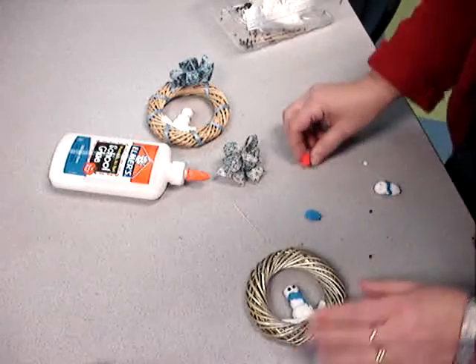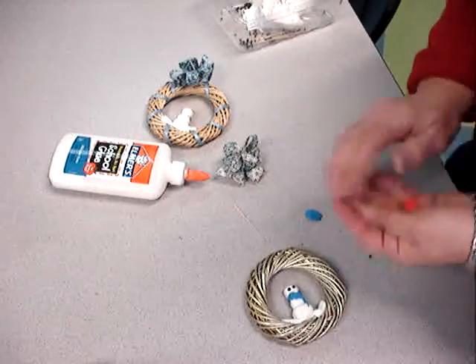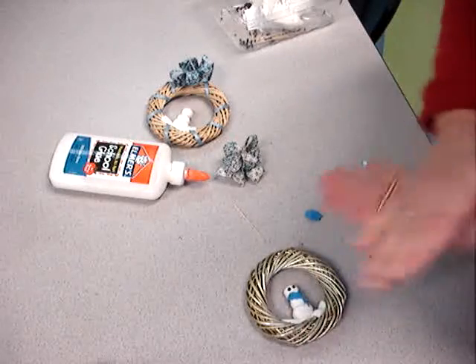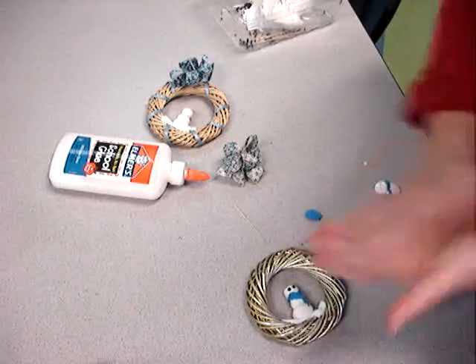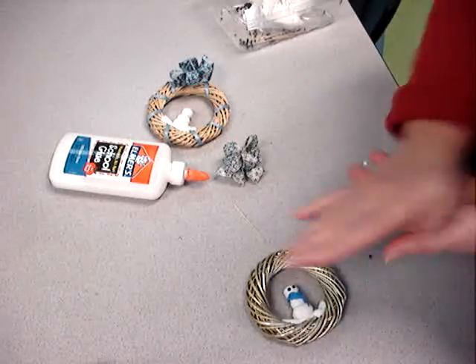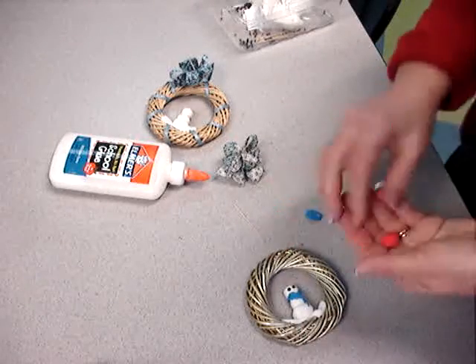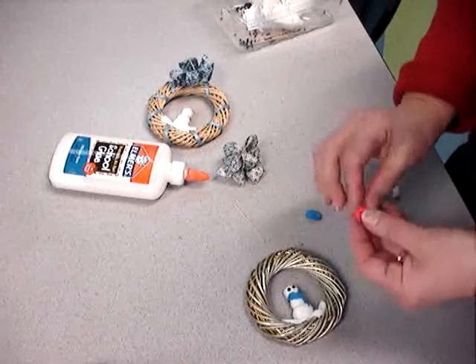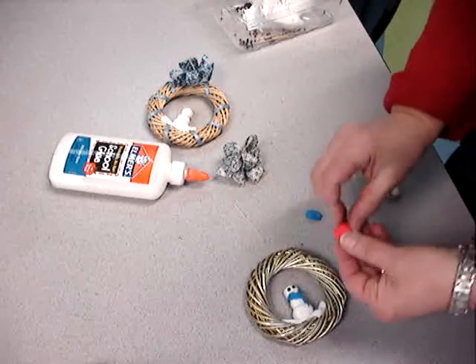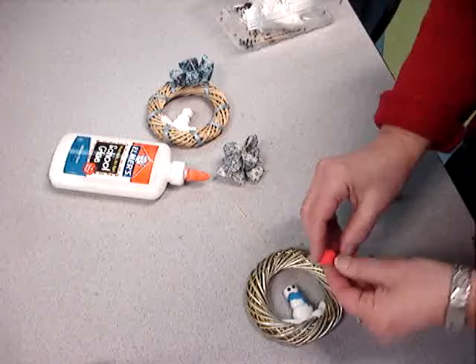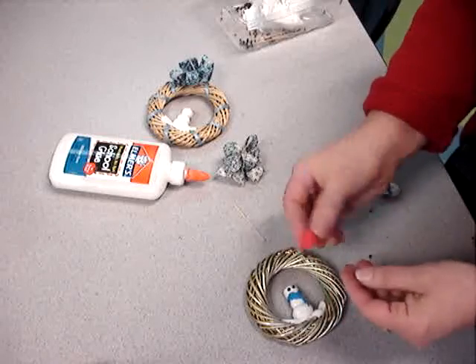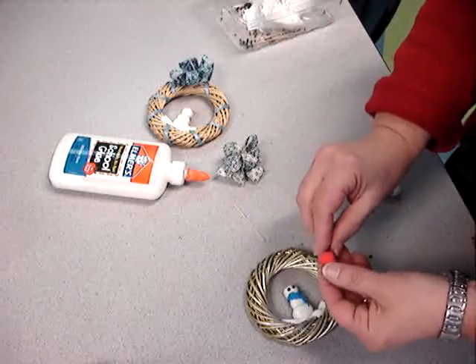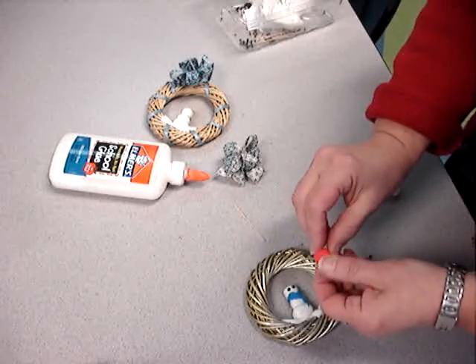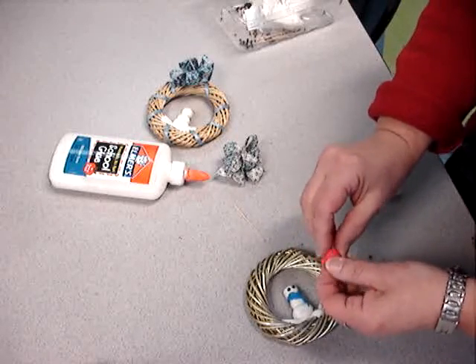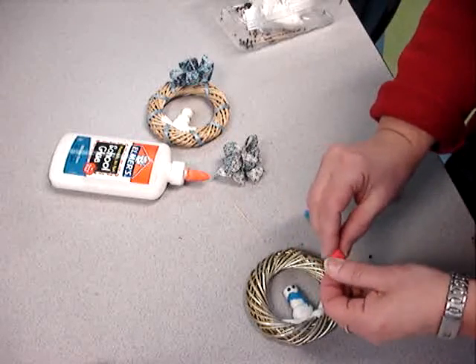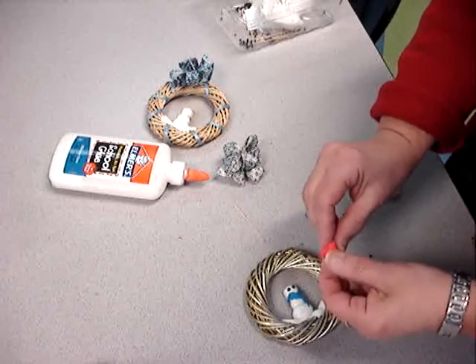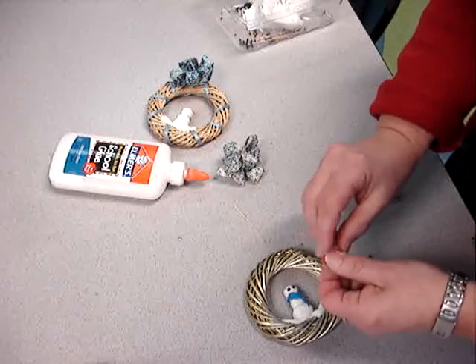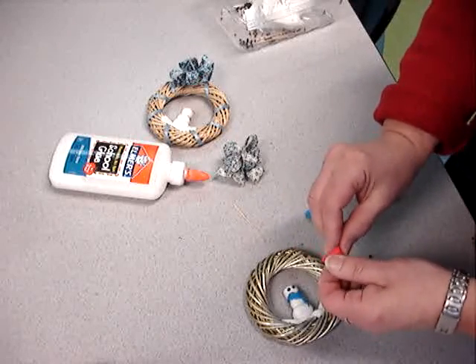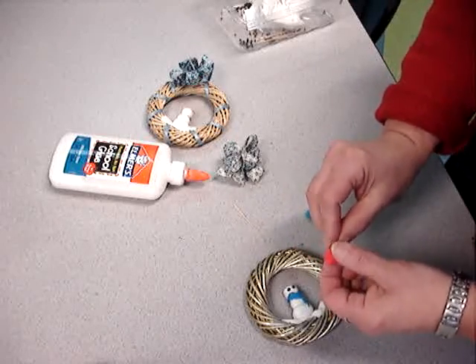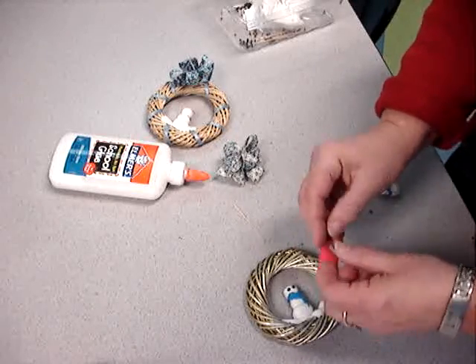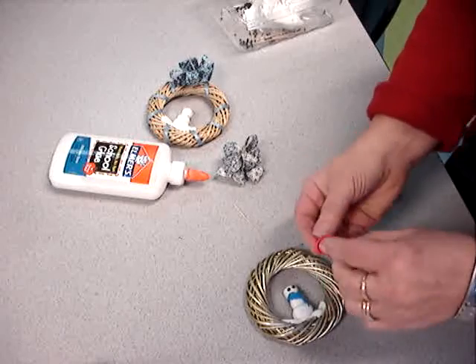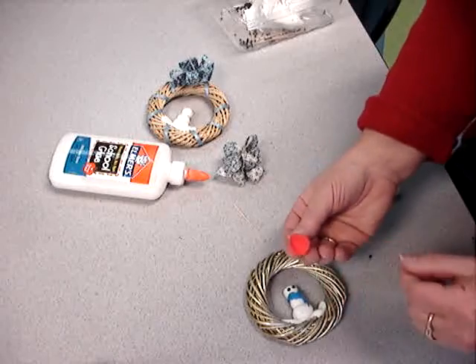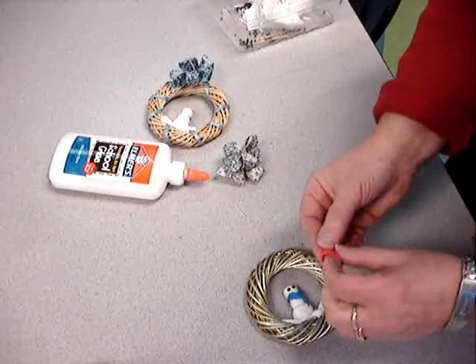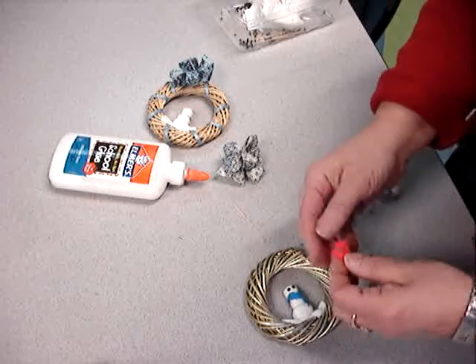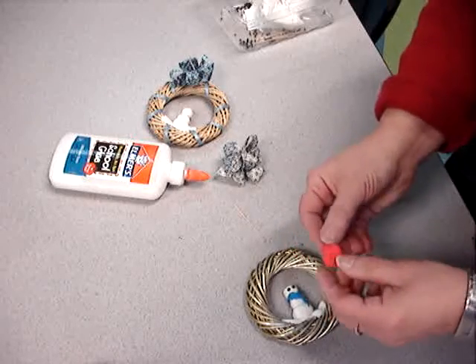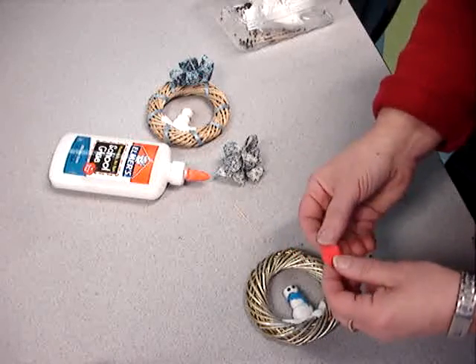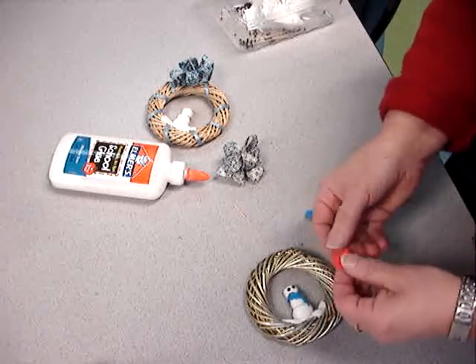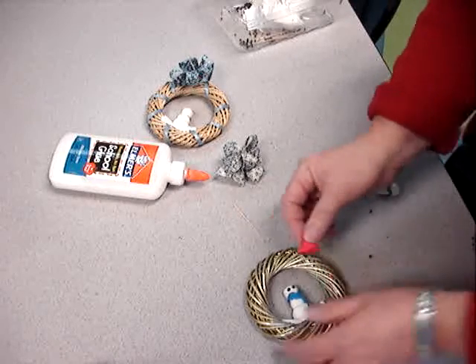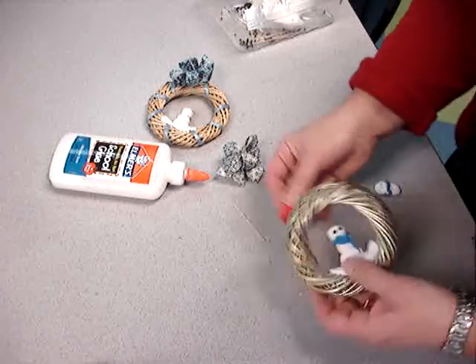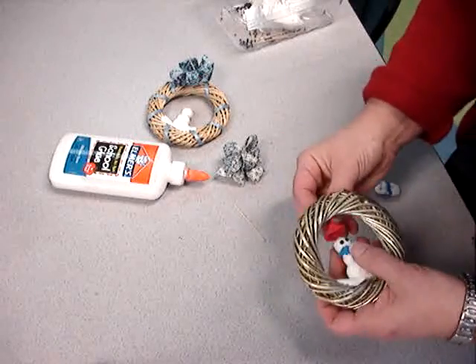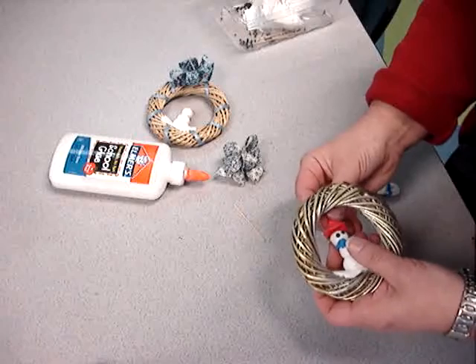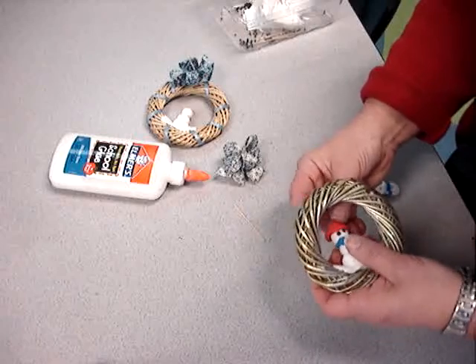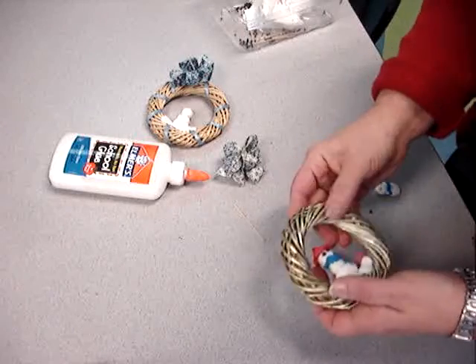Then I'm going to give him a red hat. I did a ball and then I'm pinching it around like this, around my finger, pushing my finger way up in there, flattening this out. Now he has a hat.